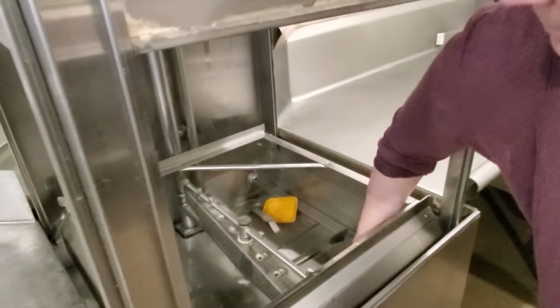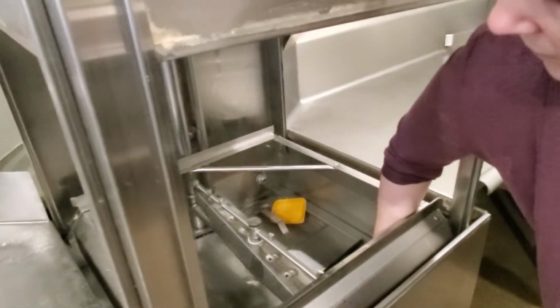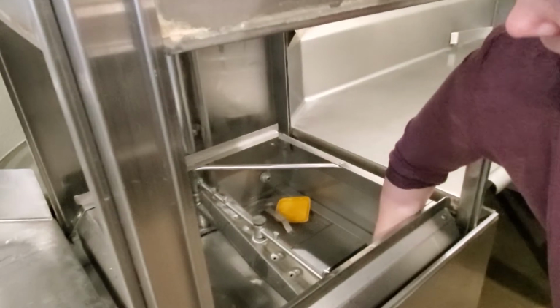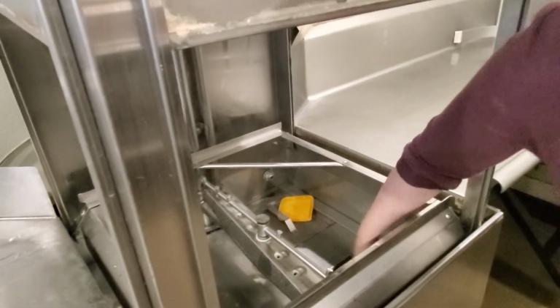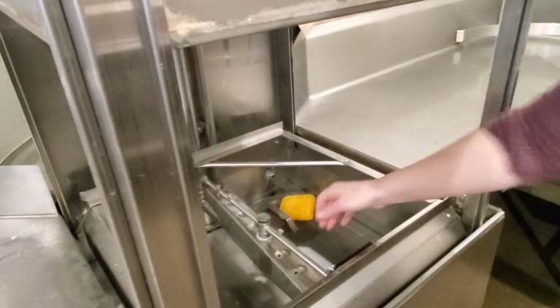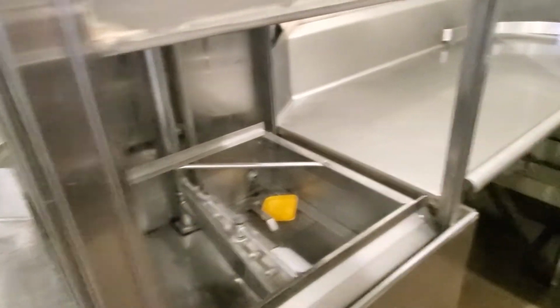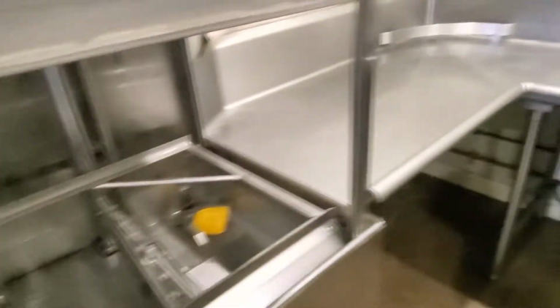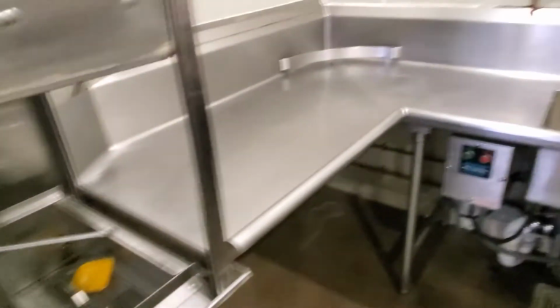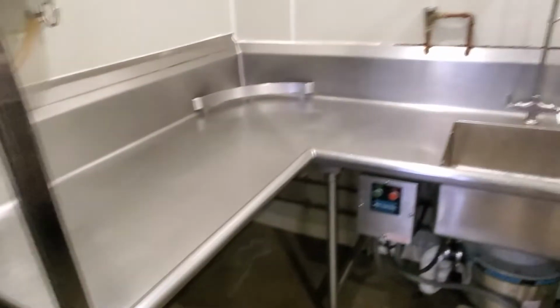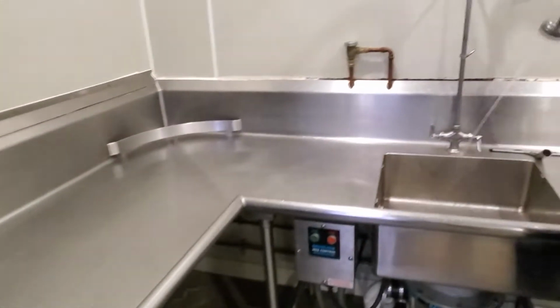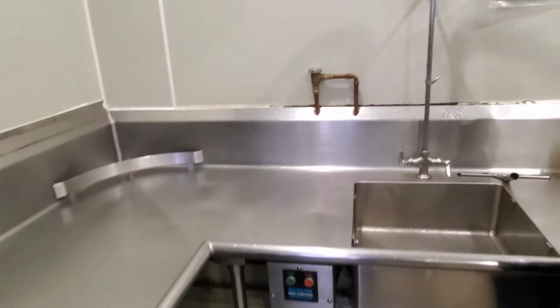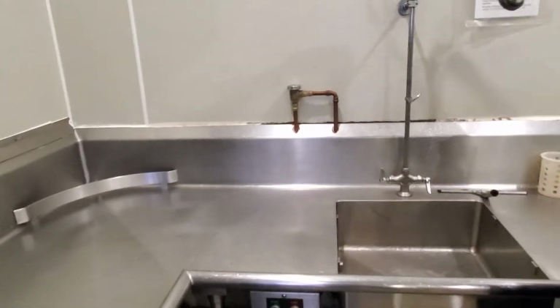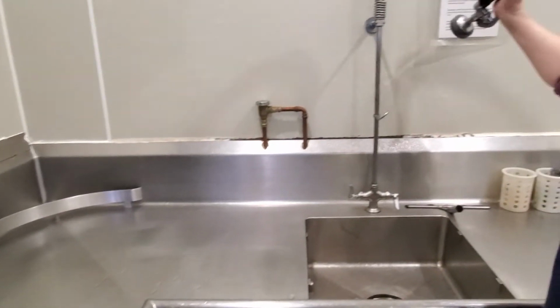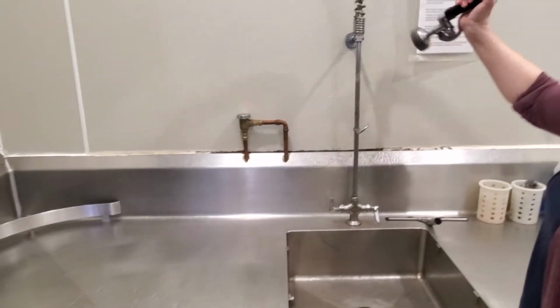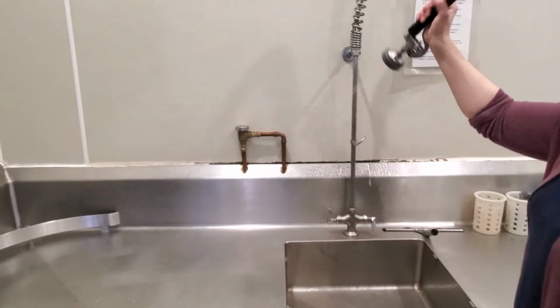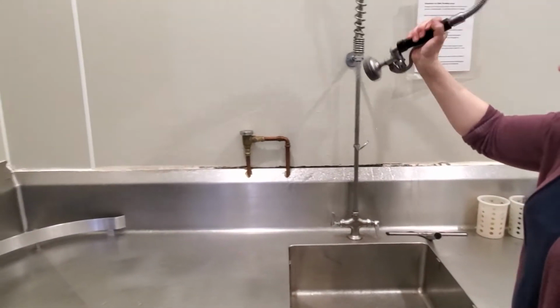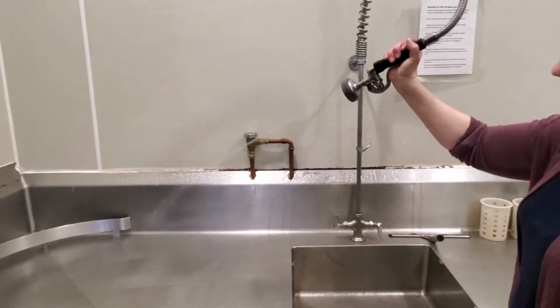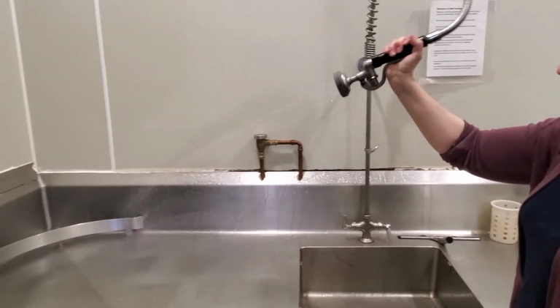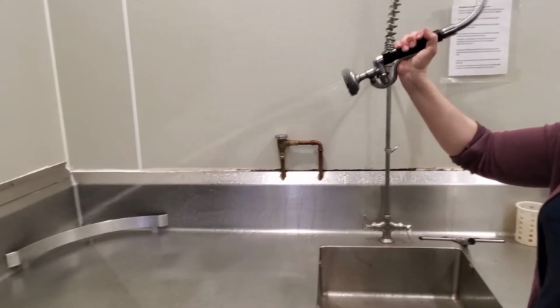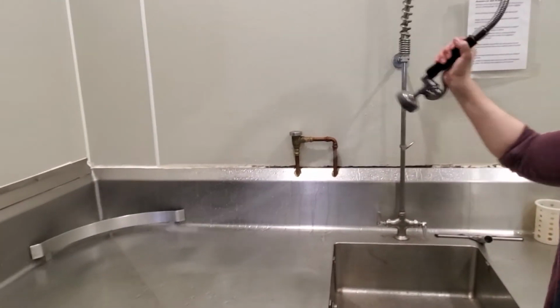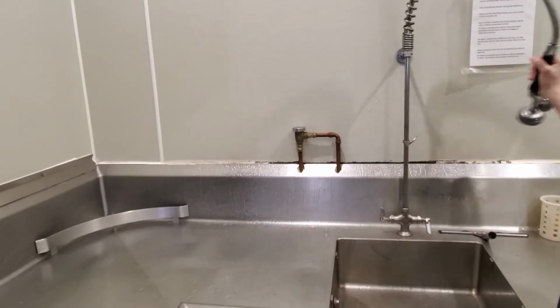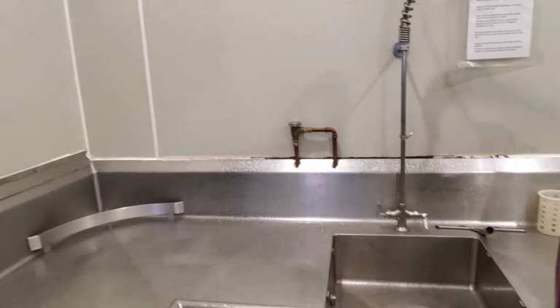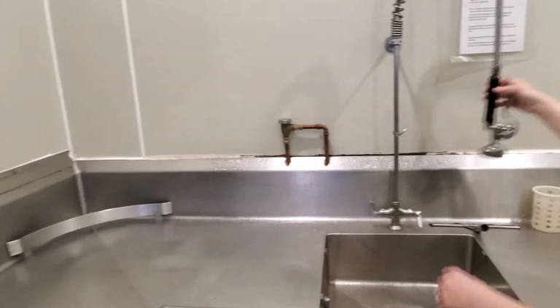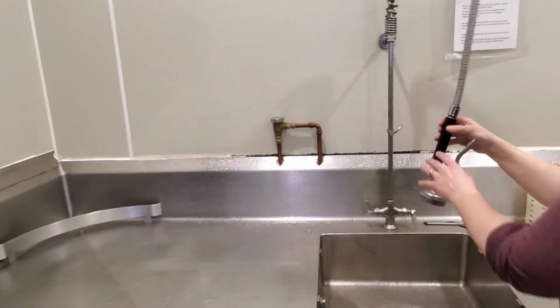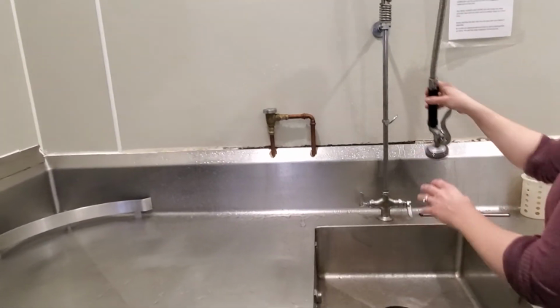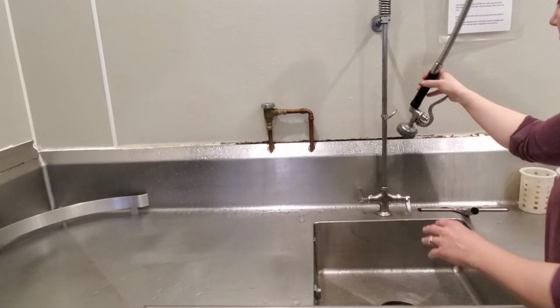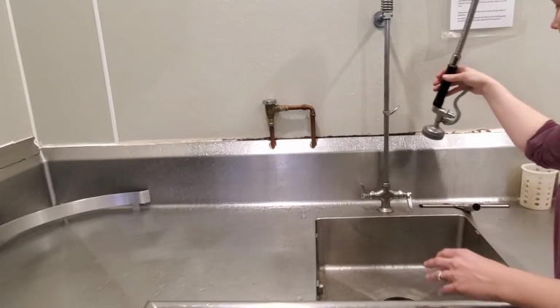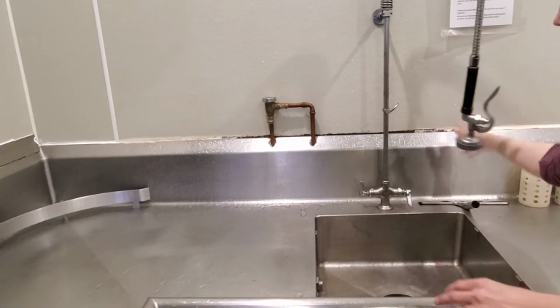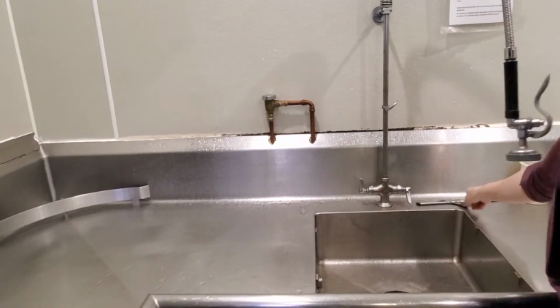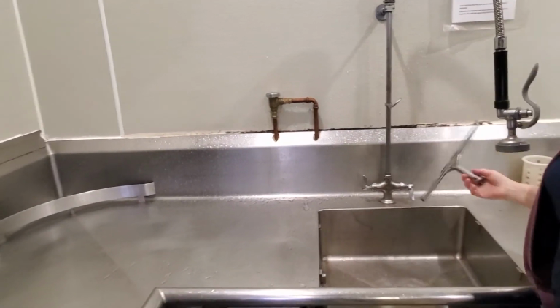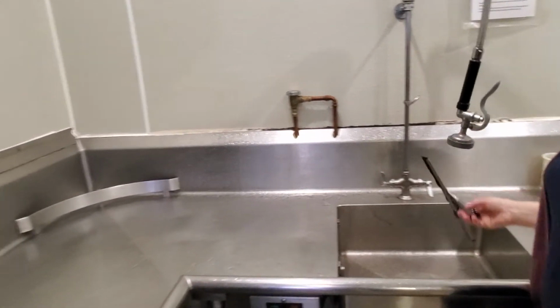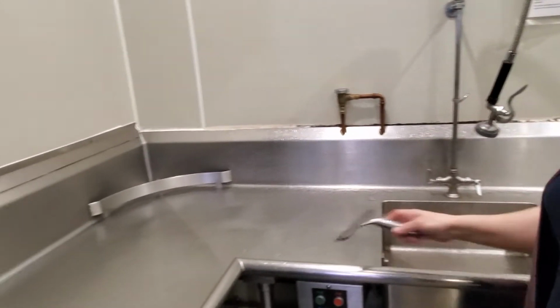To clean up the dish room, spray down the walls and back splashes, then squeegee everything to the sink.